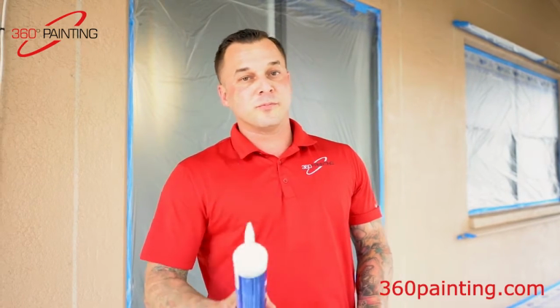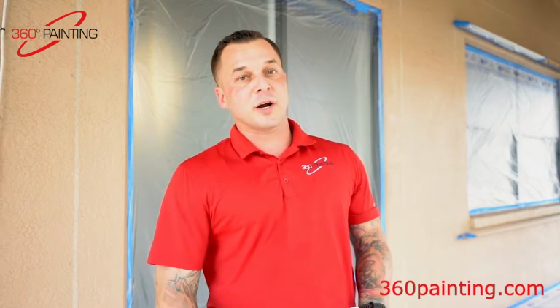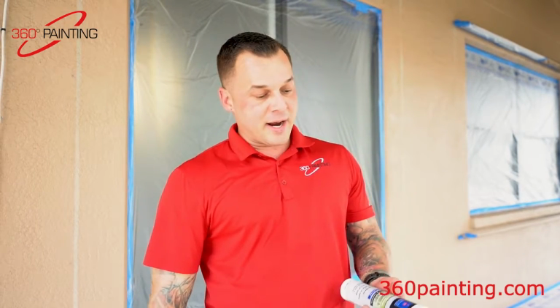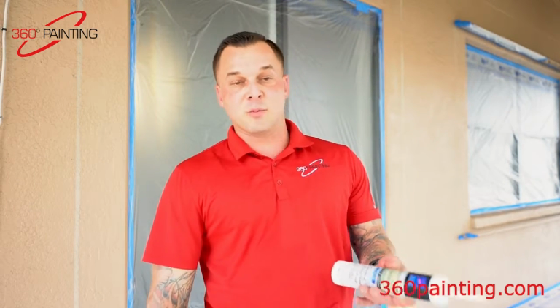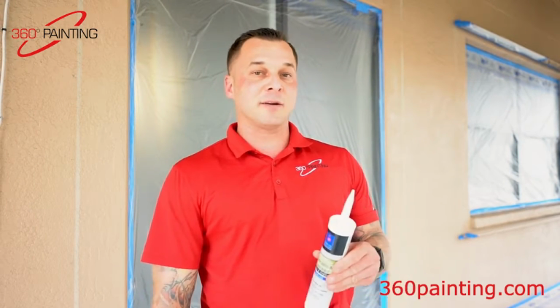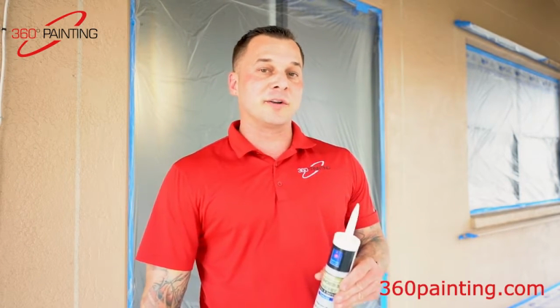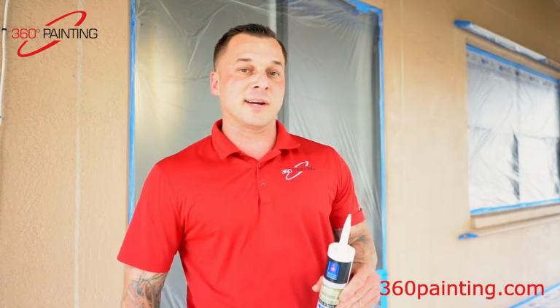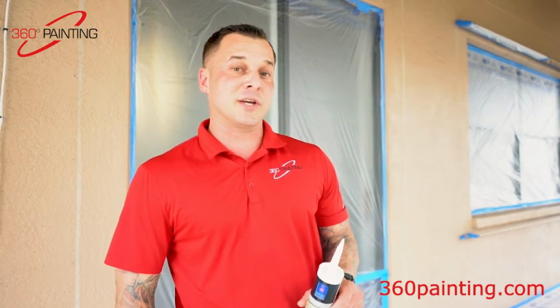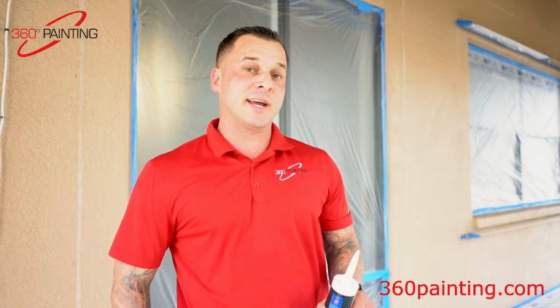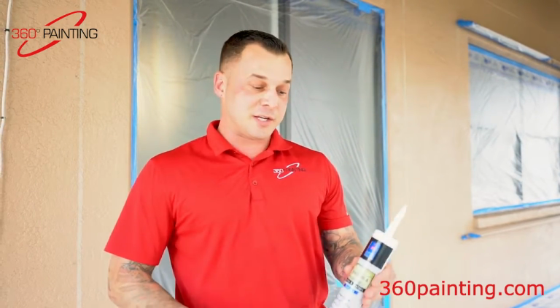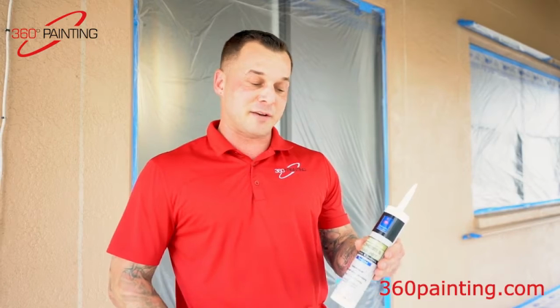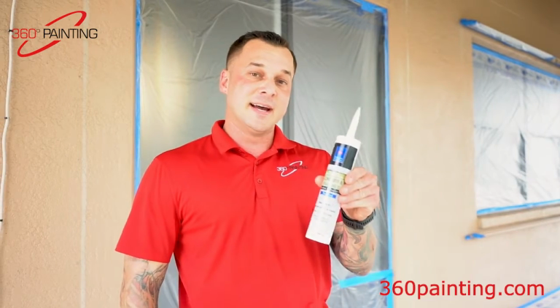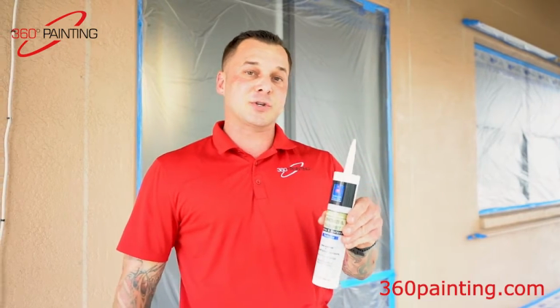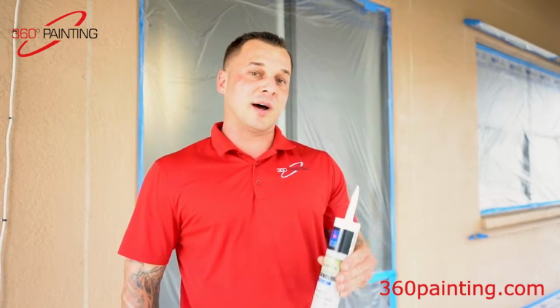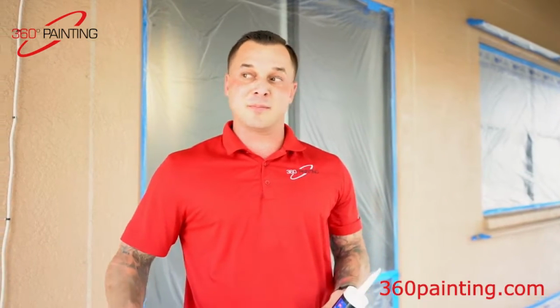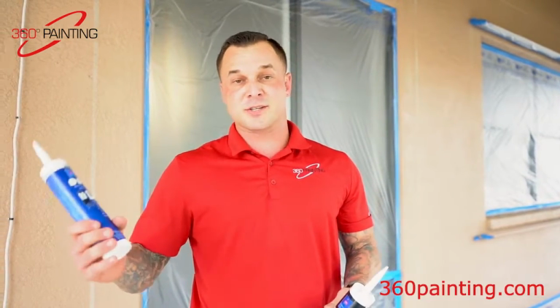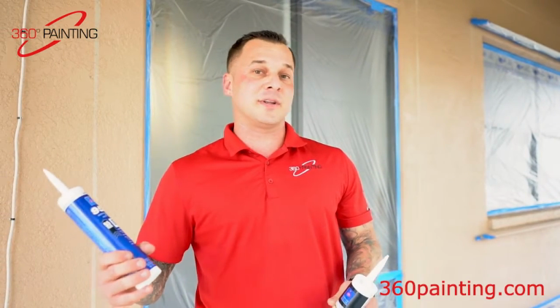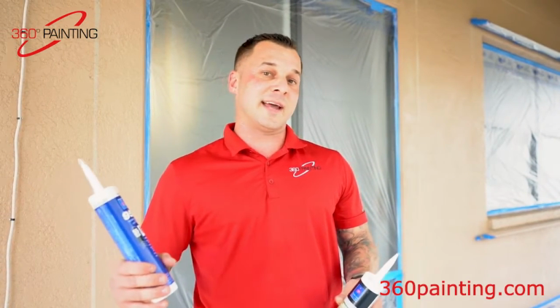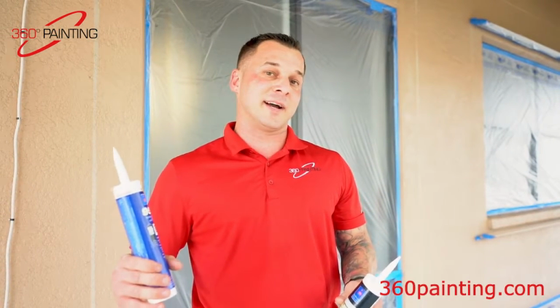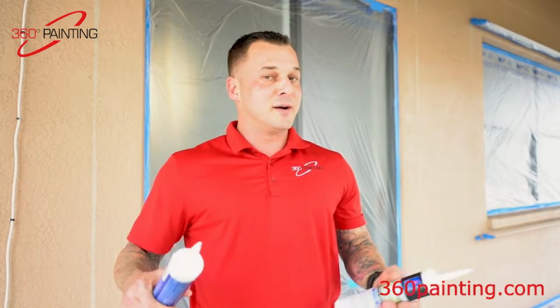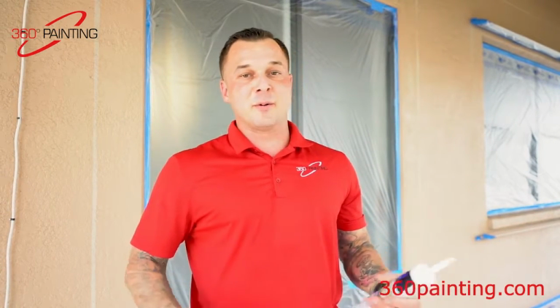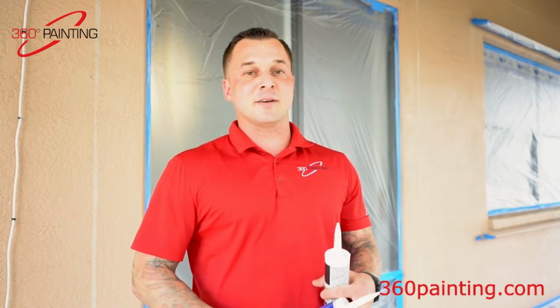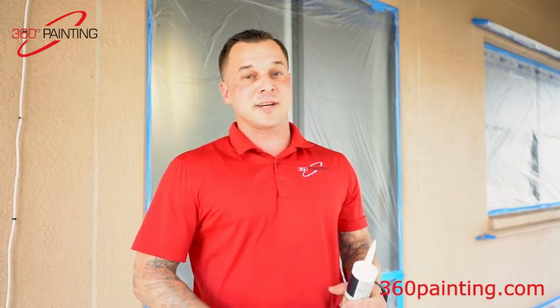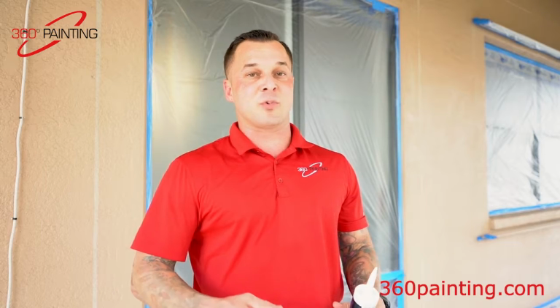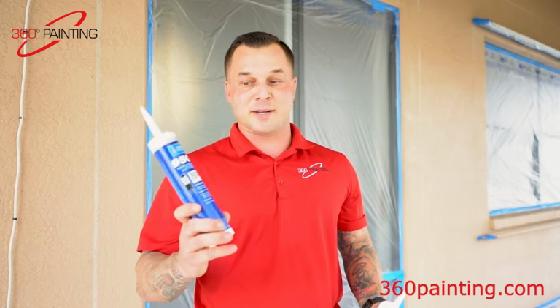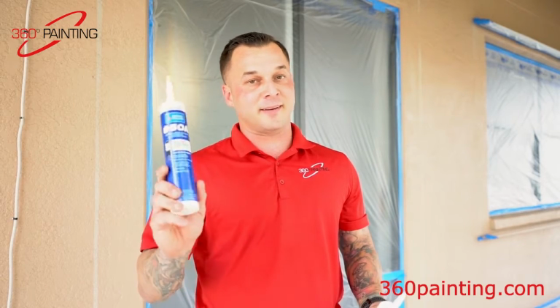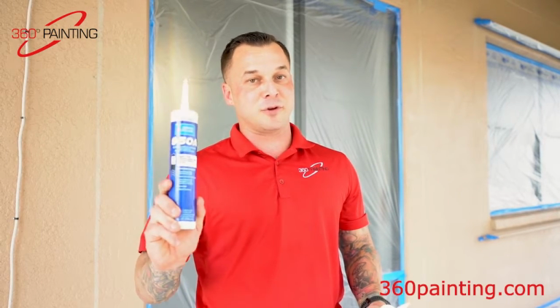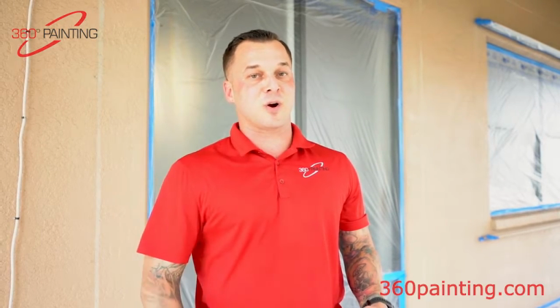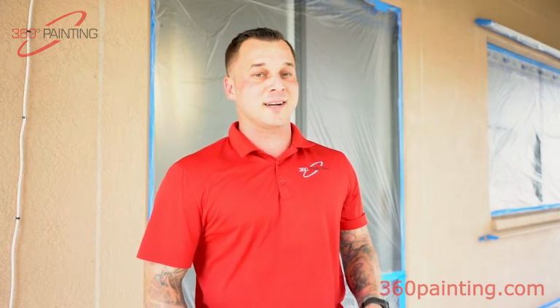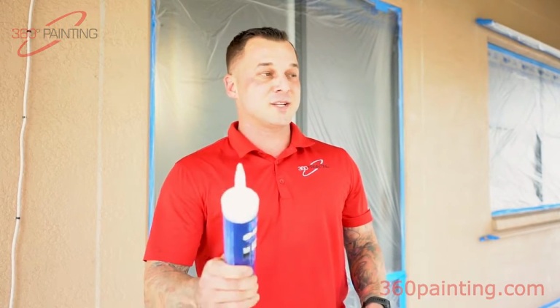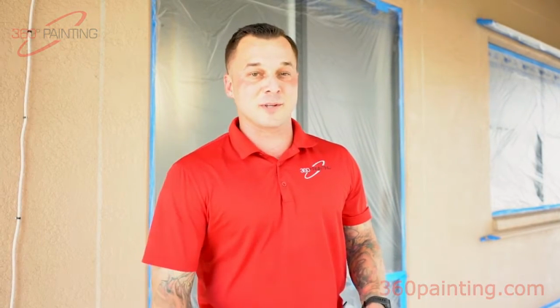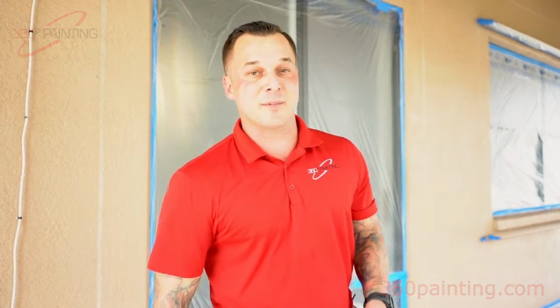So when you're talking to your painter, ask them what kind of quality products they're using and are they specific textured products to match the stucco on the outside. Nobody wants a house that looks like a zebra when it gets wet, and if you use the wrong product, that's probably what's going to happen.